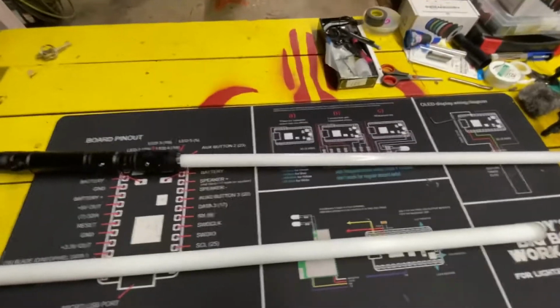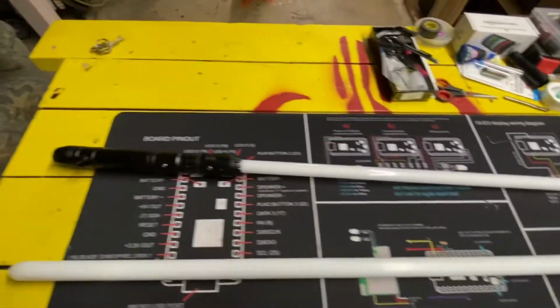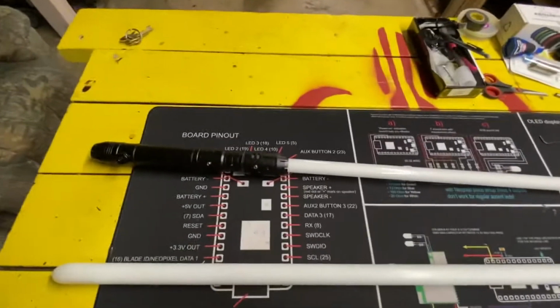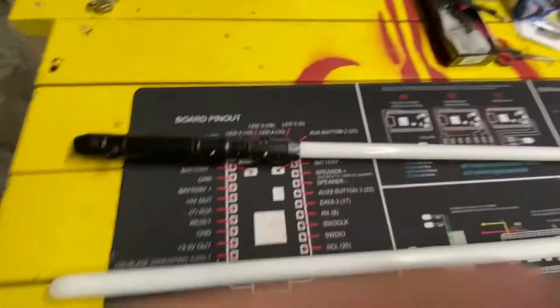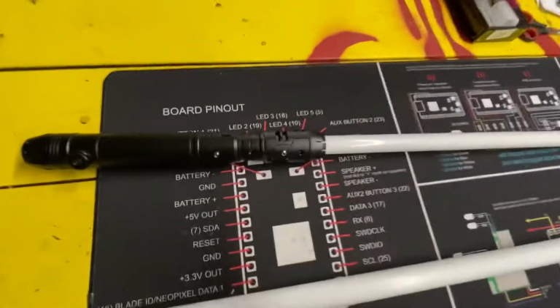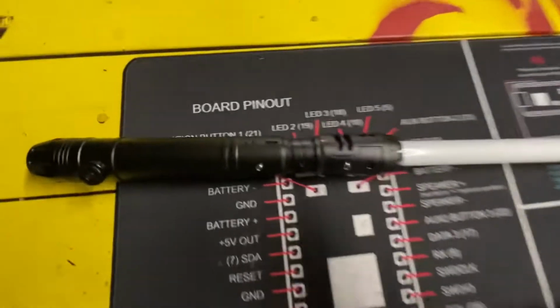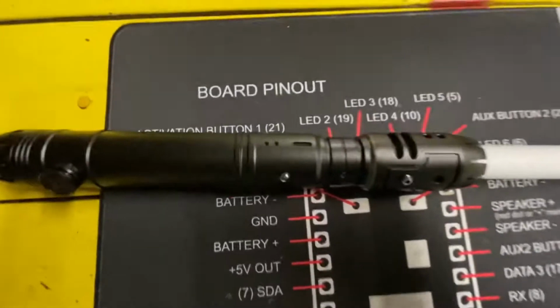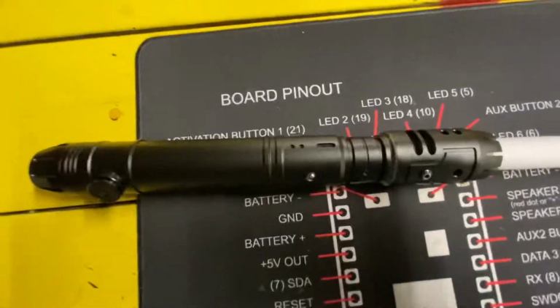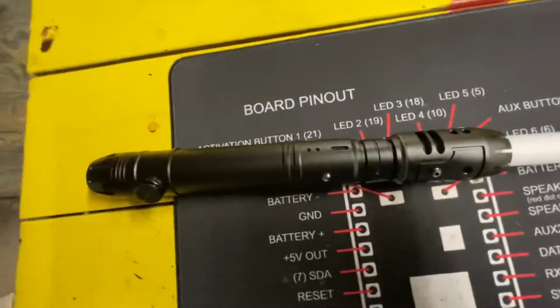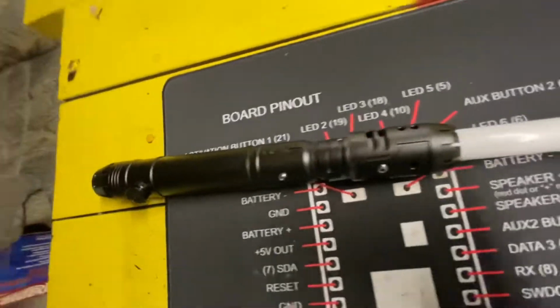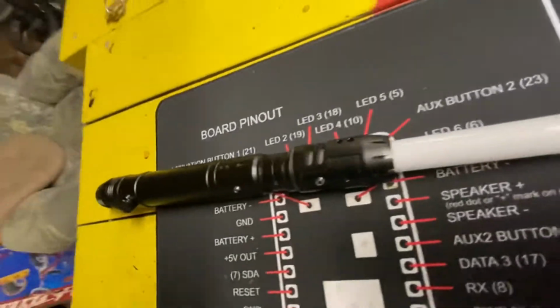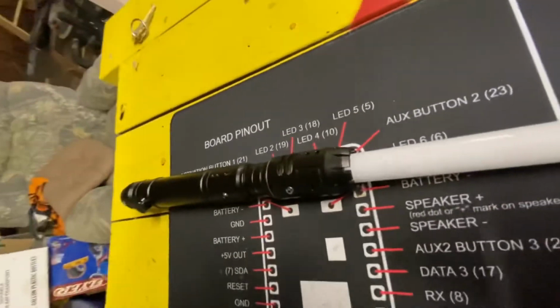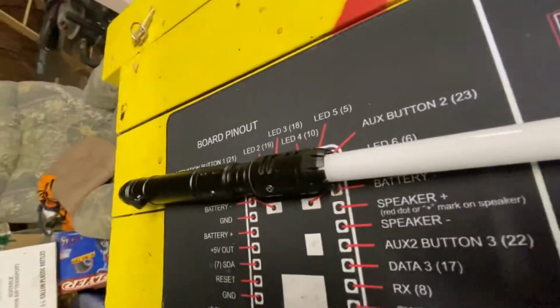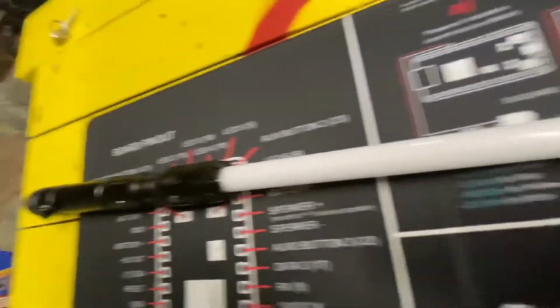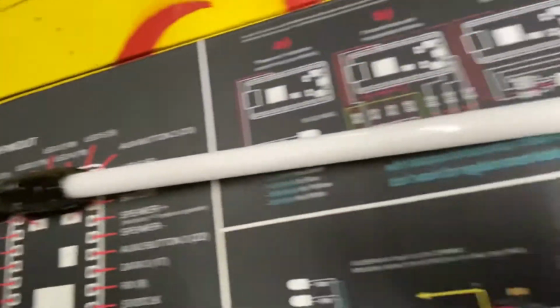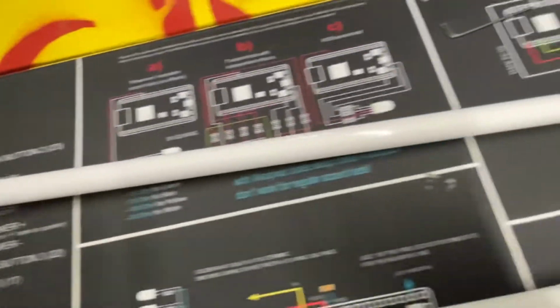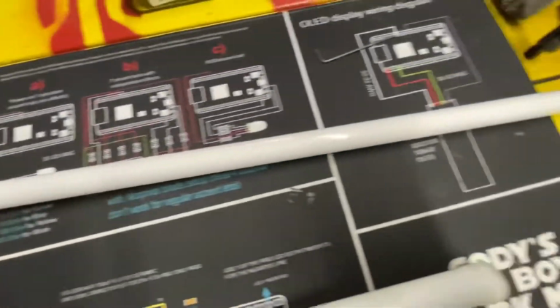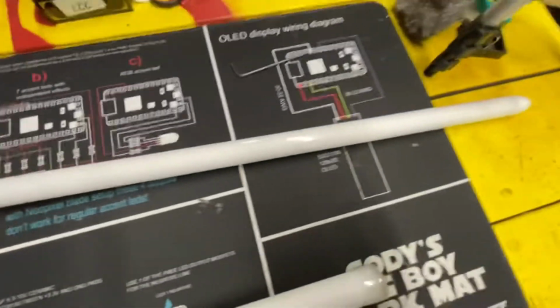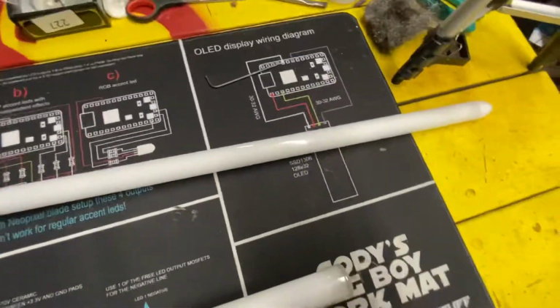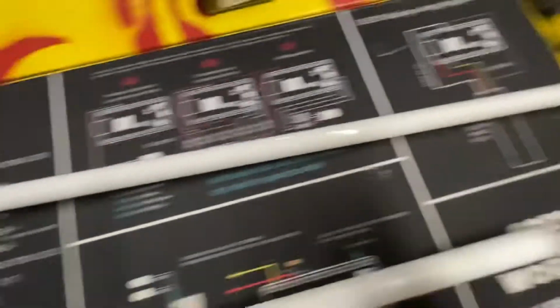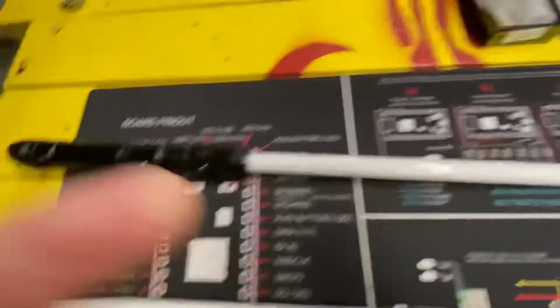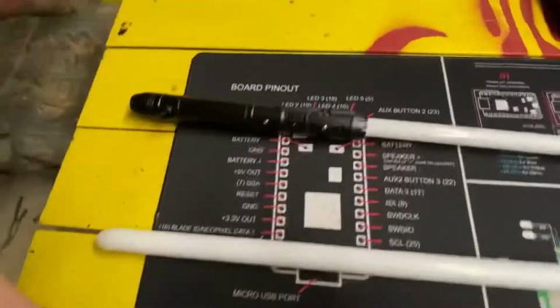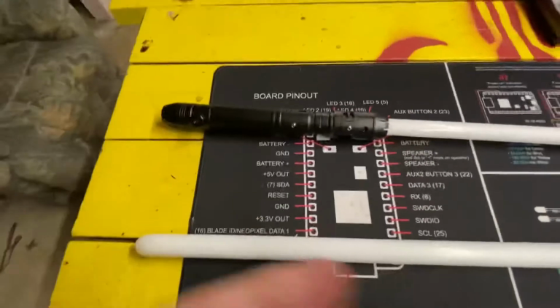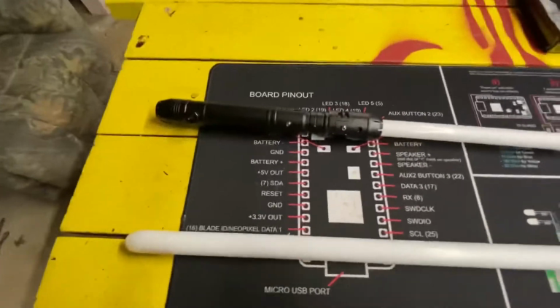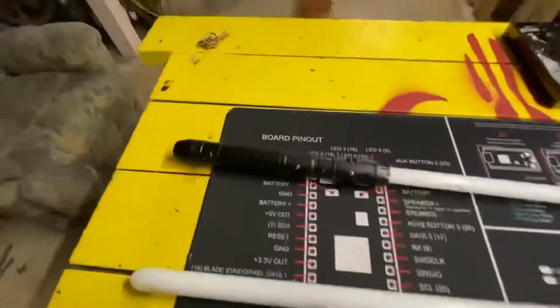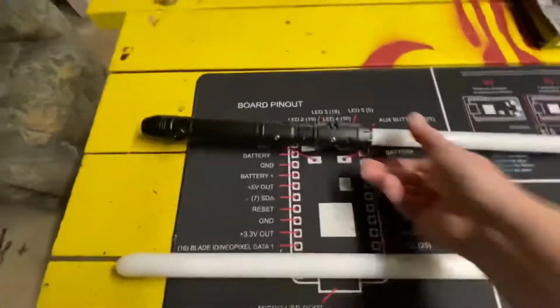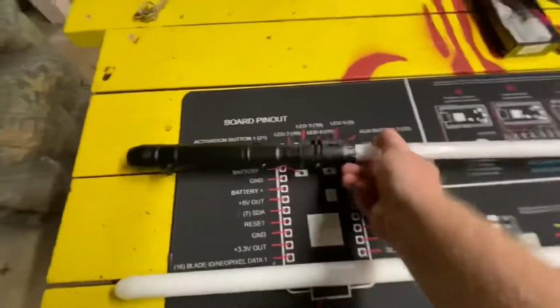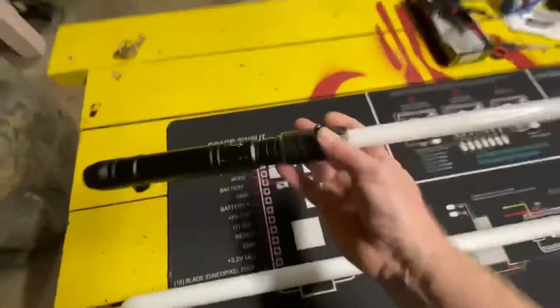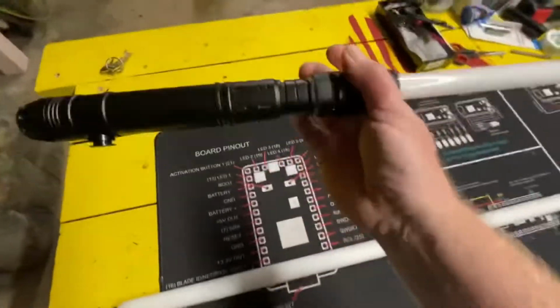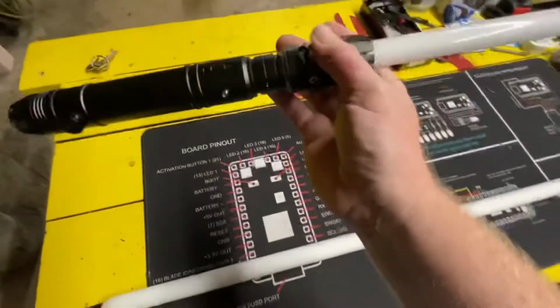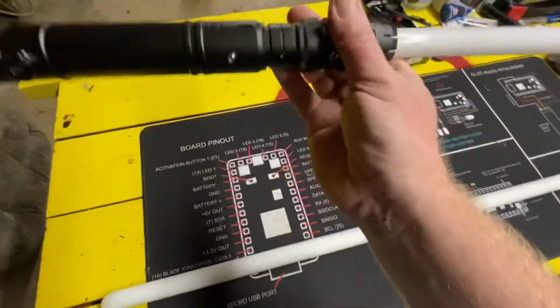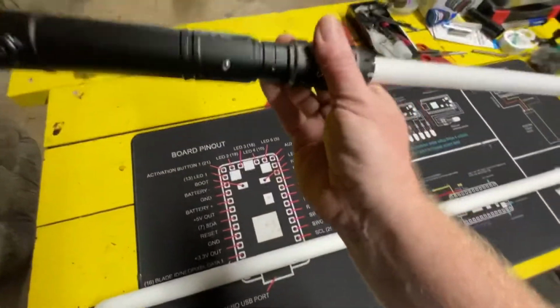May the force be with you — just in case you want to see it on. I'm really happy with how it turned out. It balances really well, much better than it did.